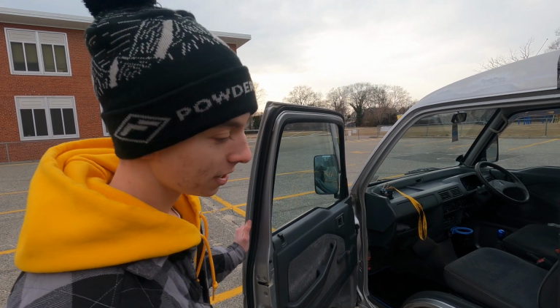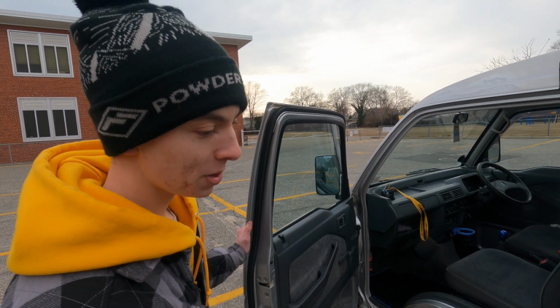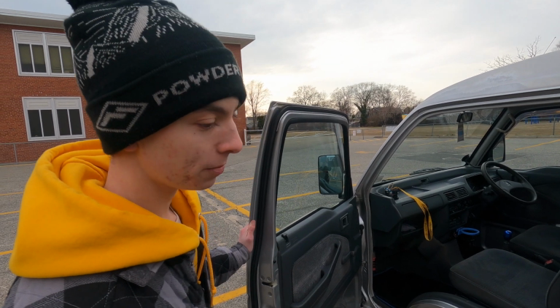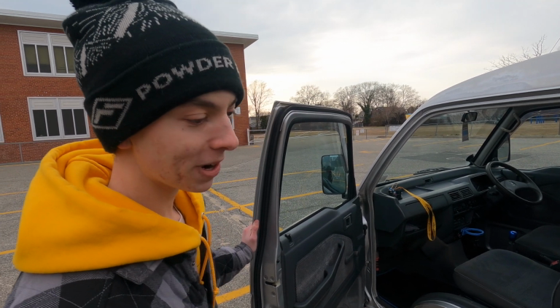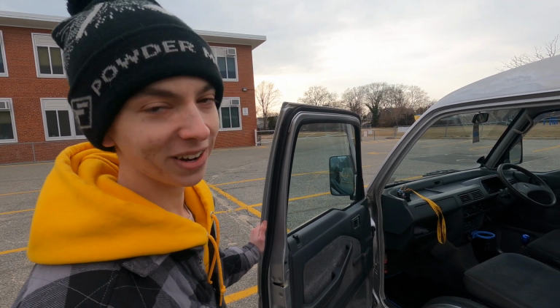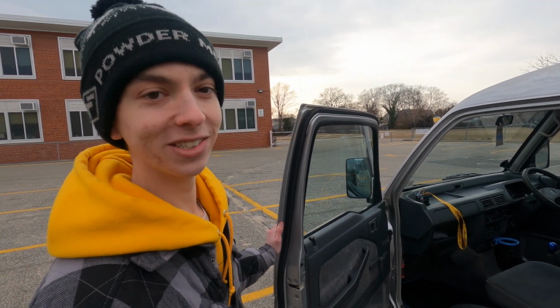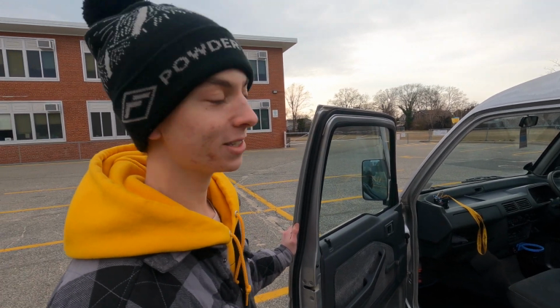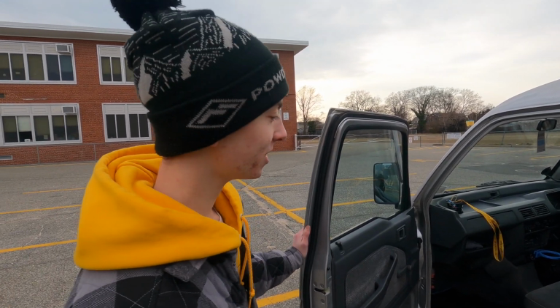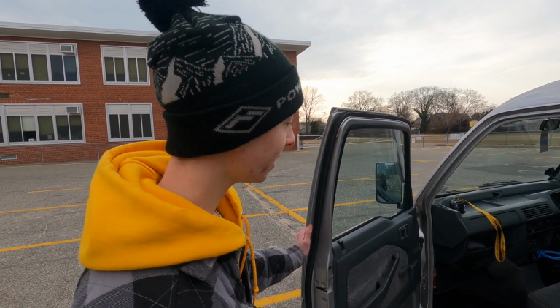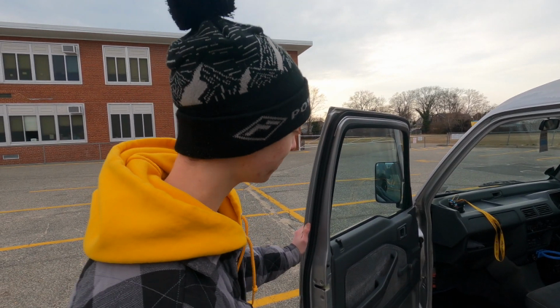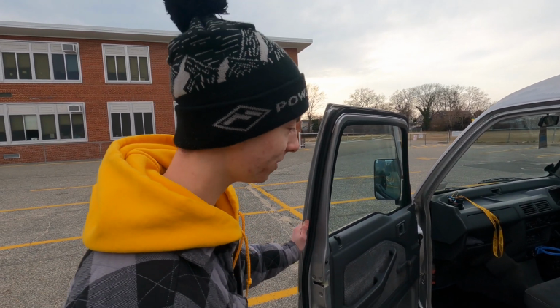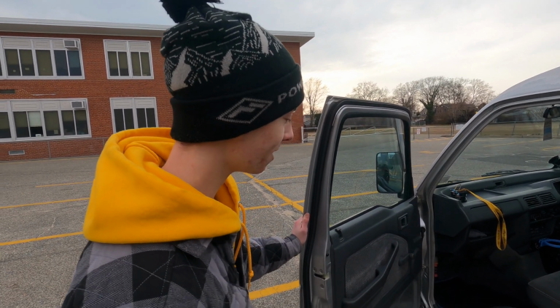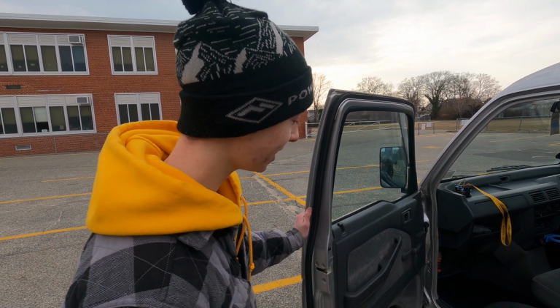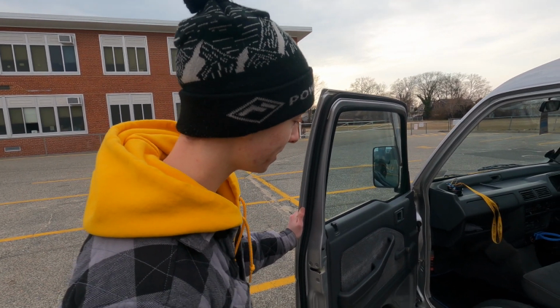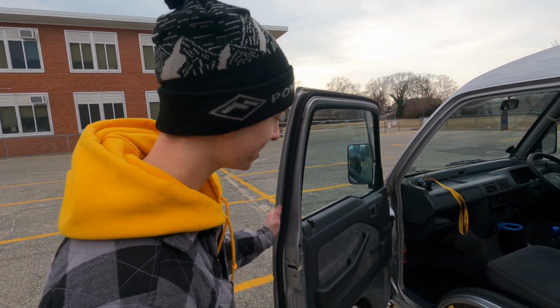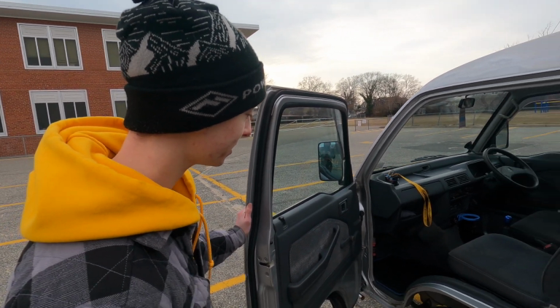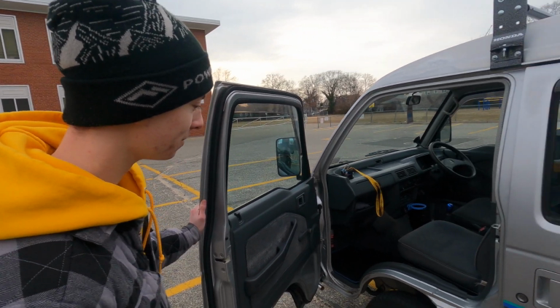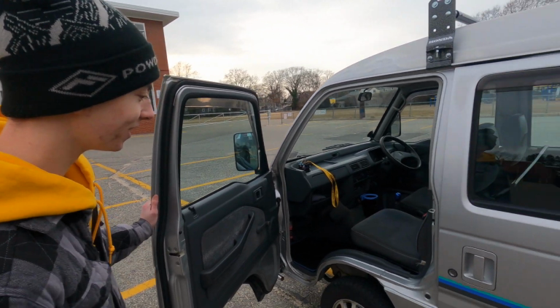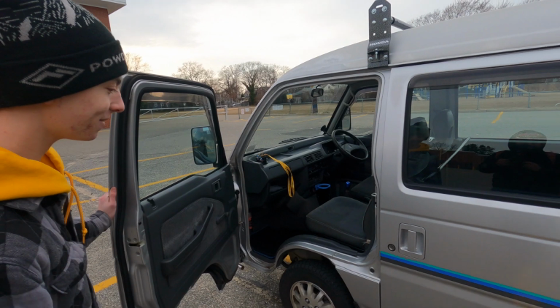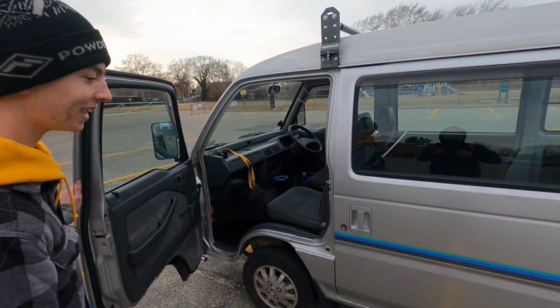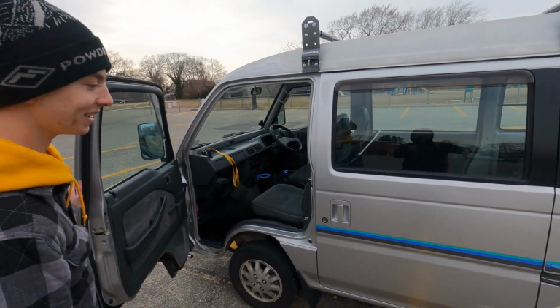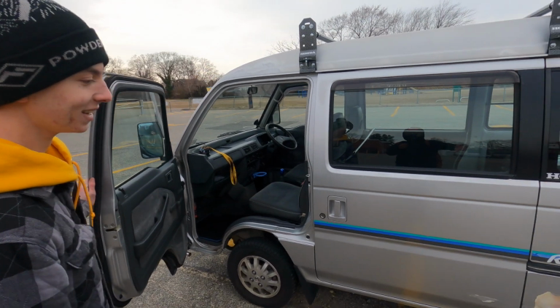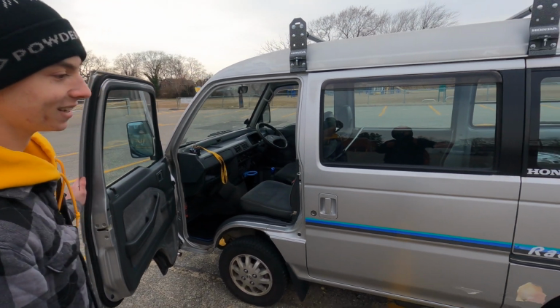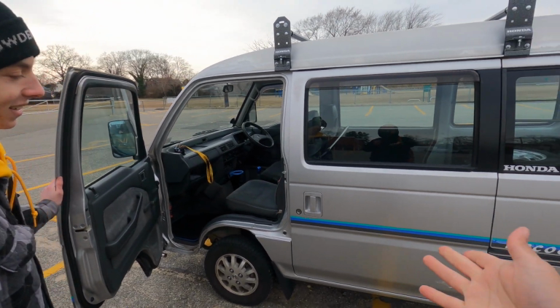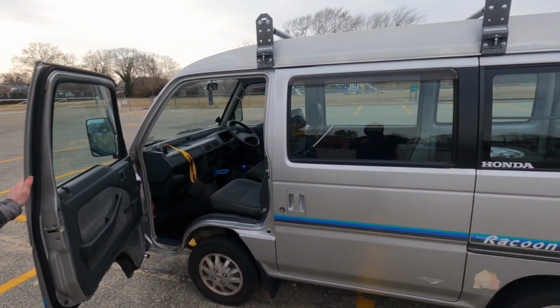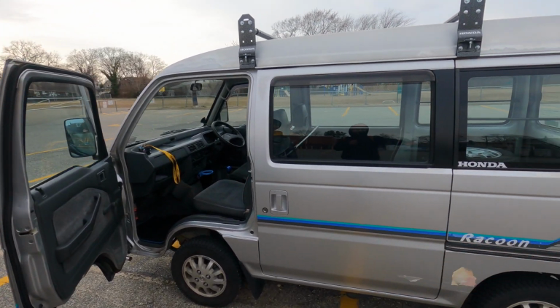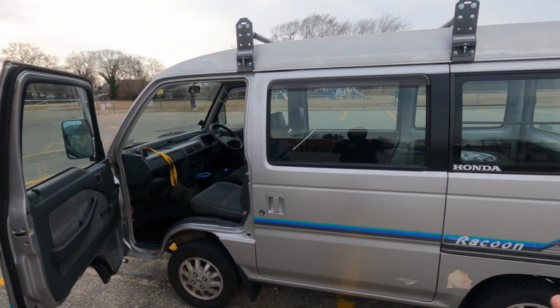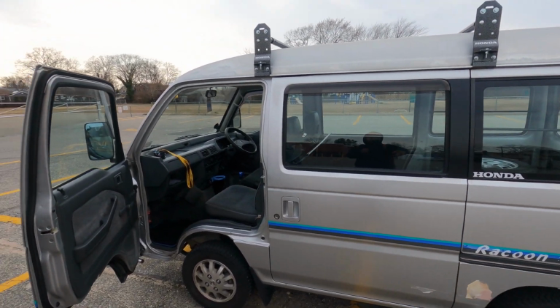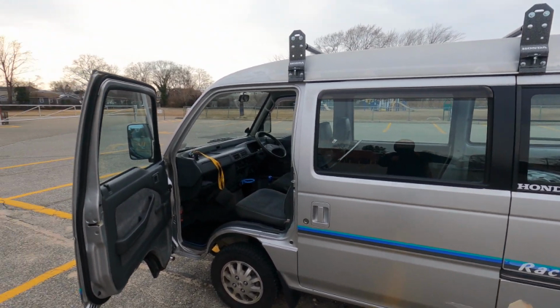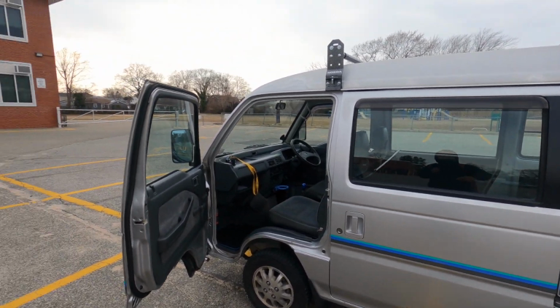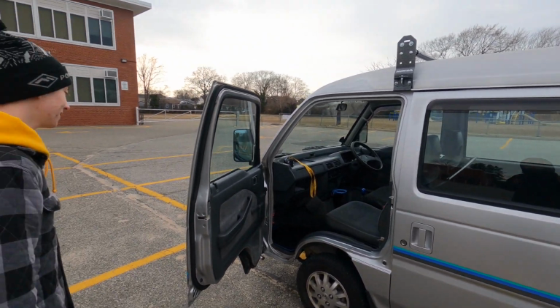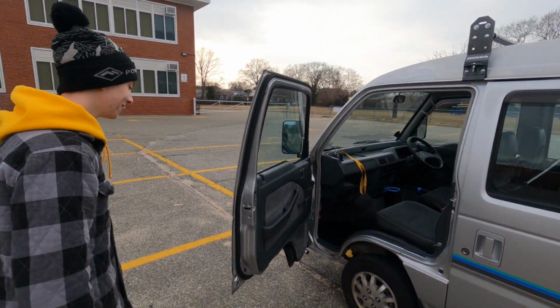People have been bothering me ever since it was in Nick's first video — I've been getting messages. This one's pretty clean too, and it's a raccoon. Everybody loves the little vinyl.